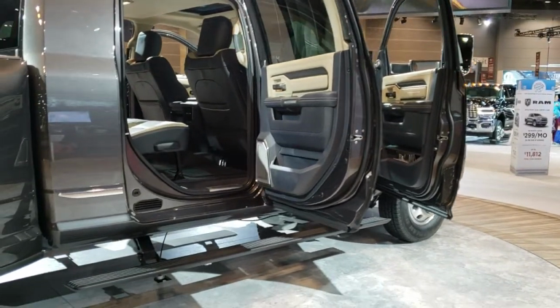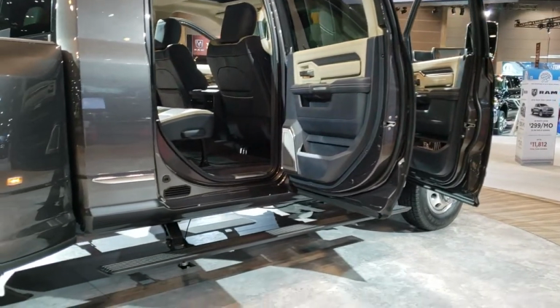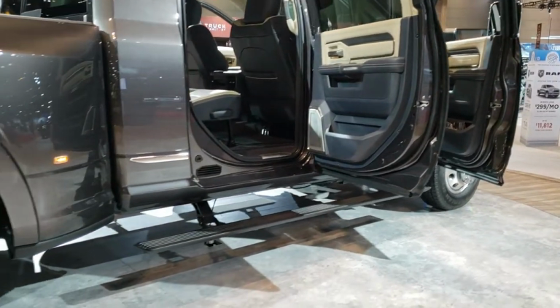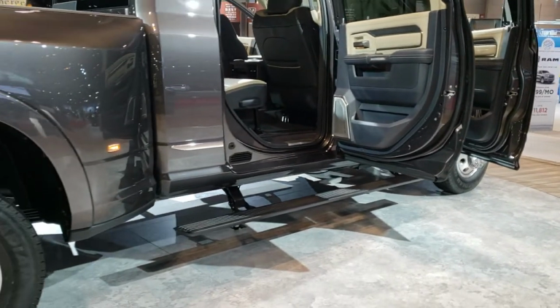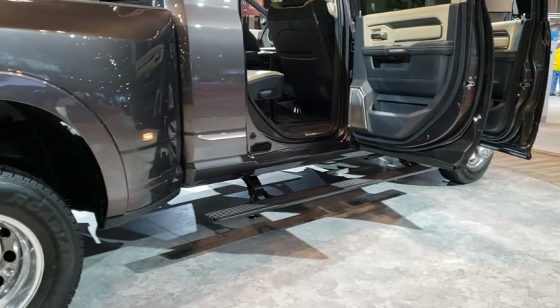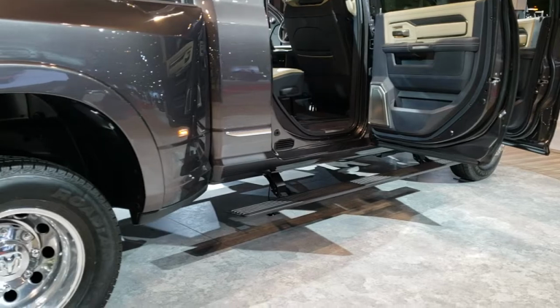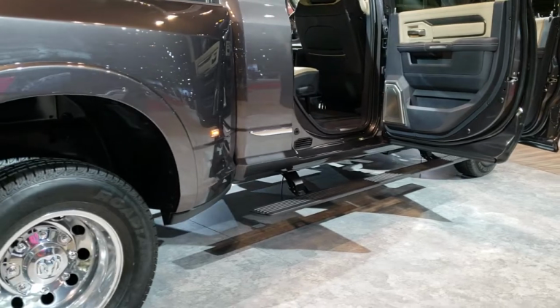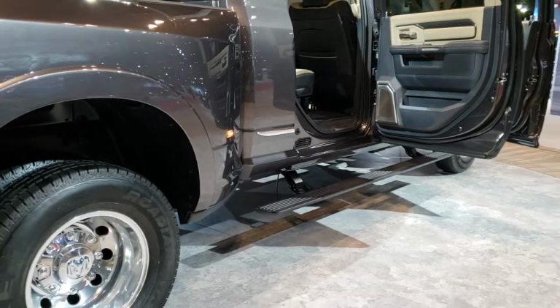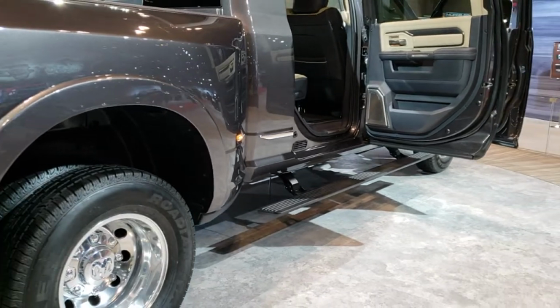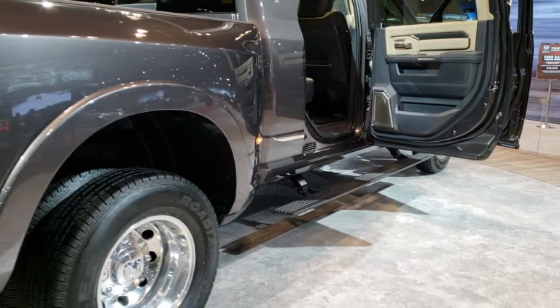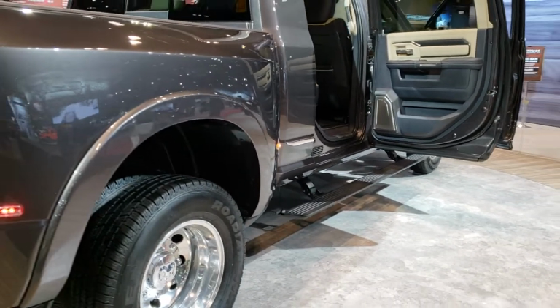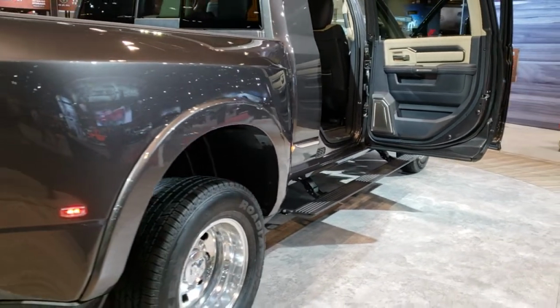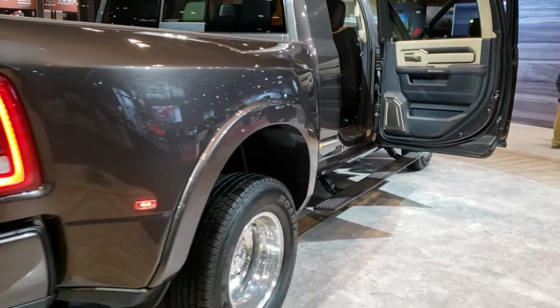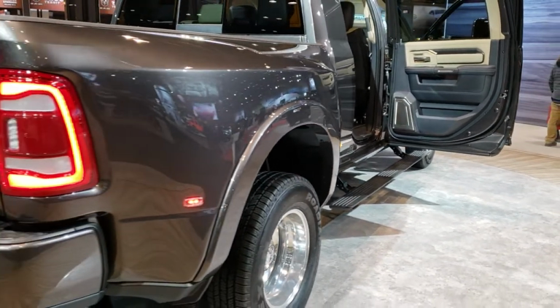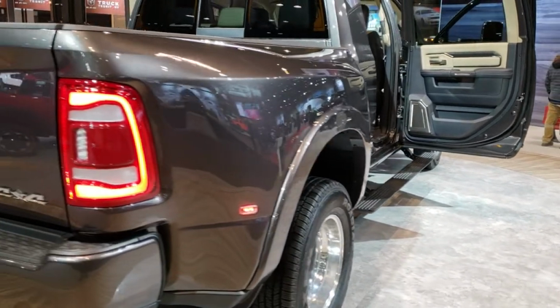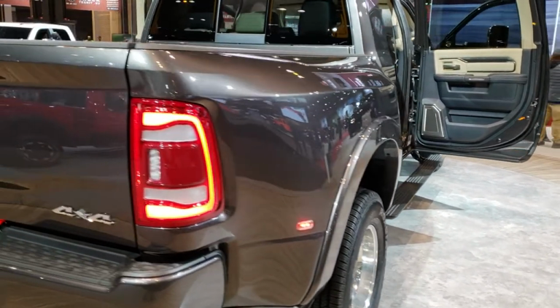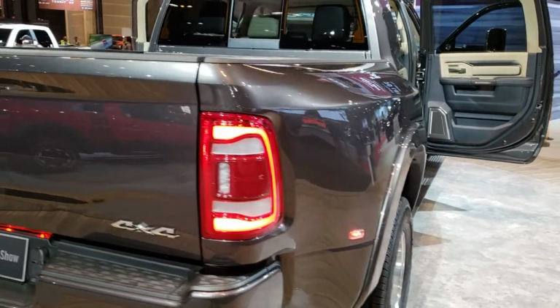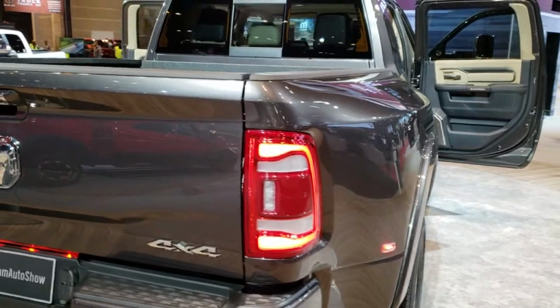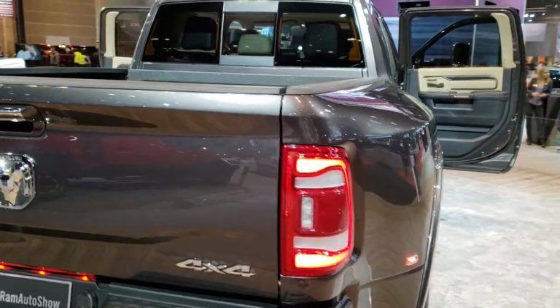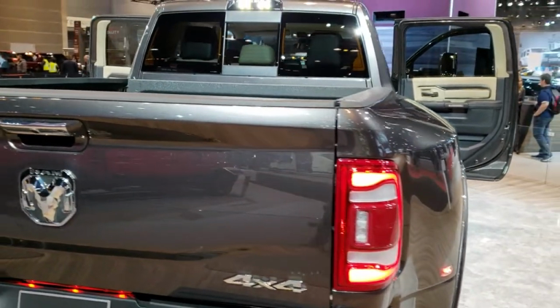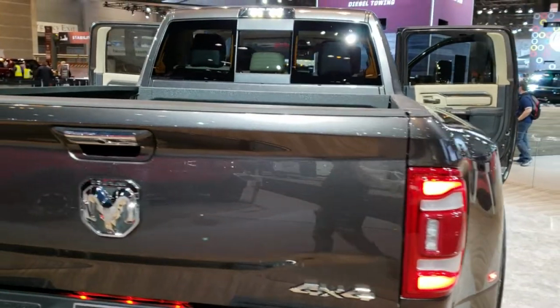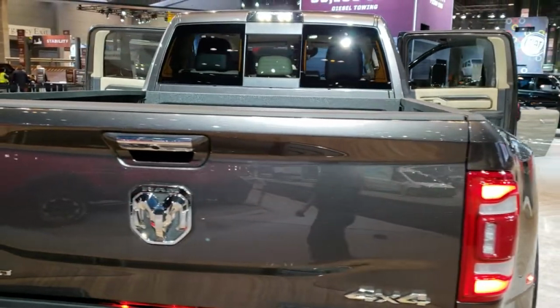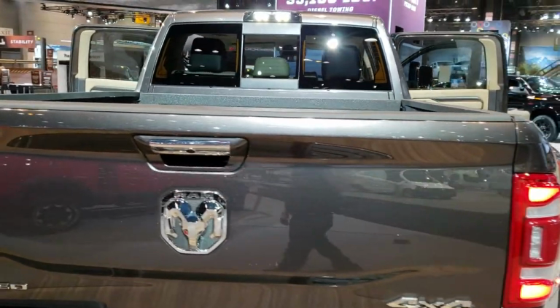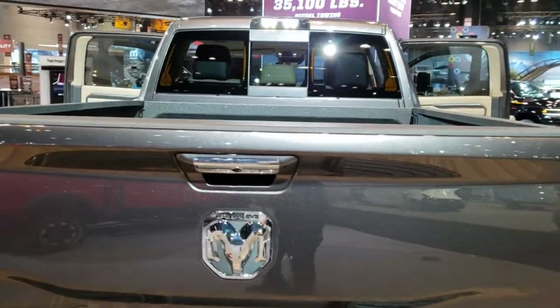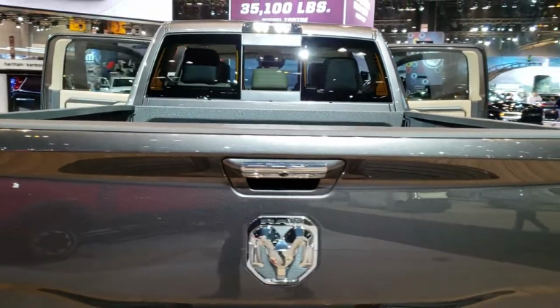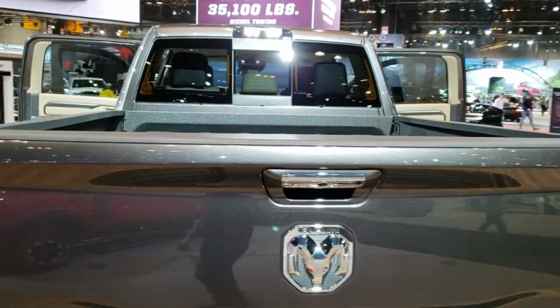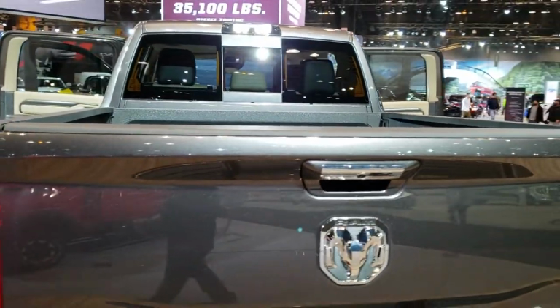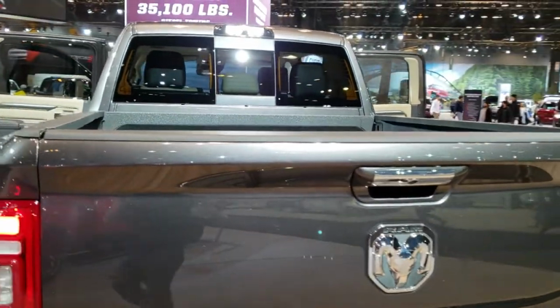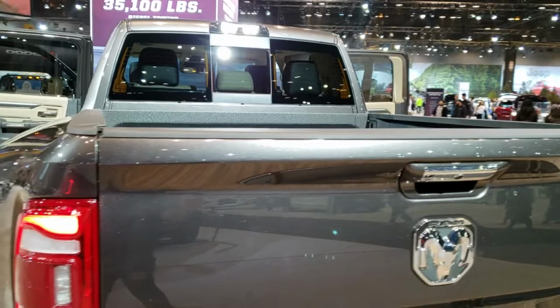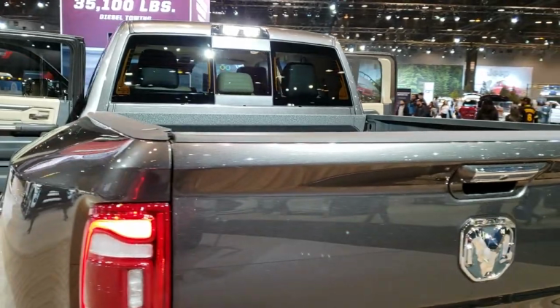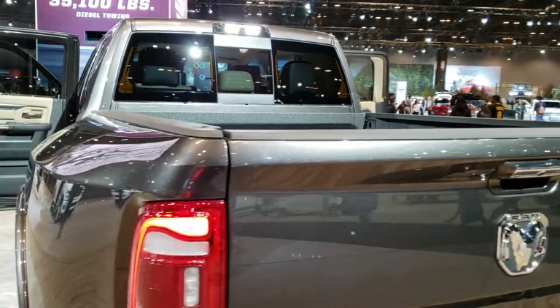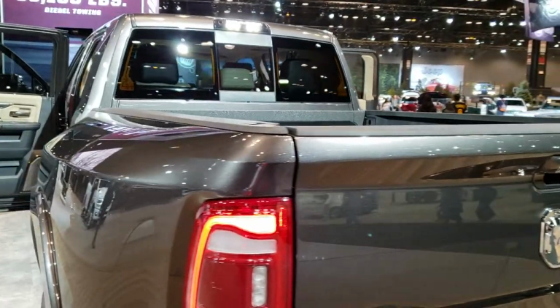Power boards look like they will be an option on the Super Duties. This one has the cargo lamps — you can tell by the high LED cab lights there.